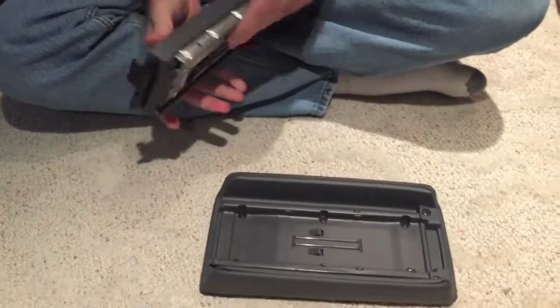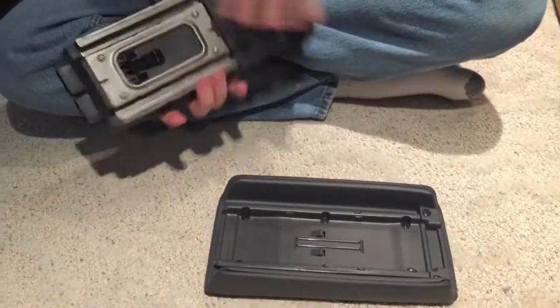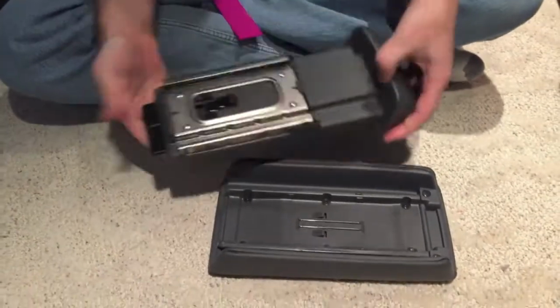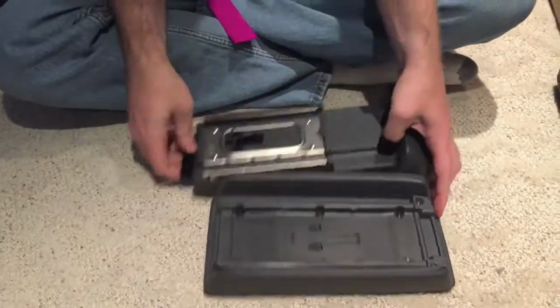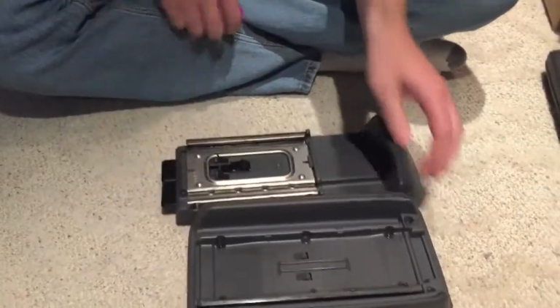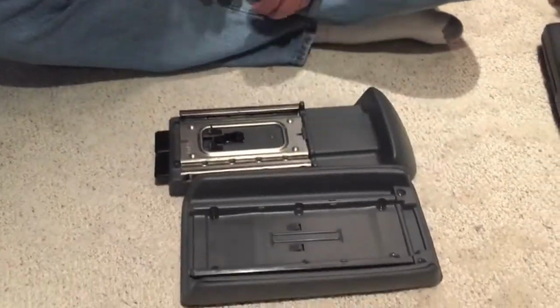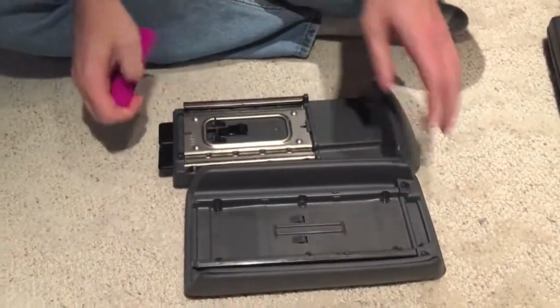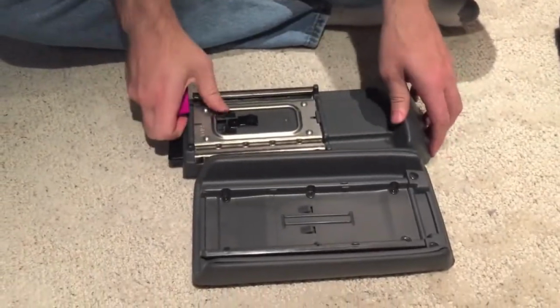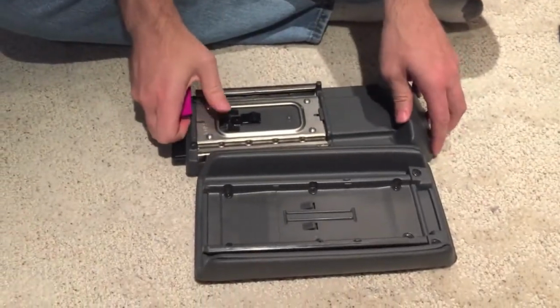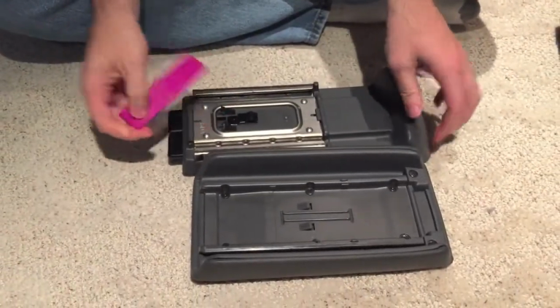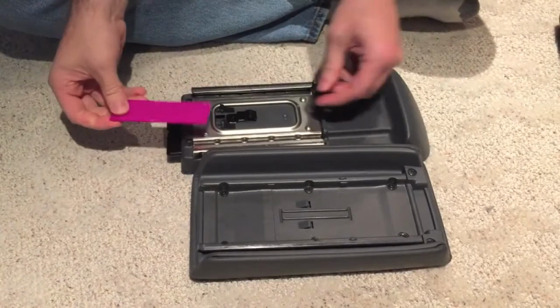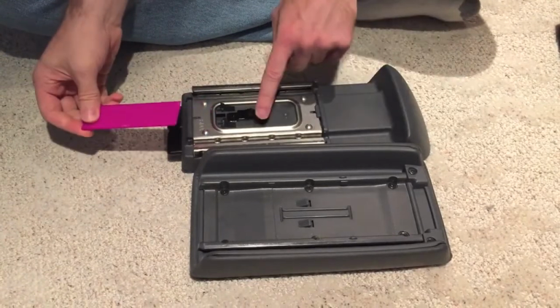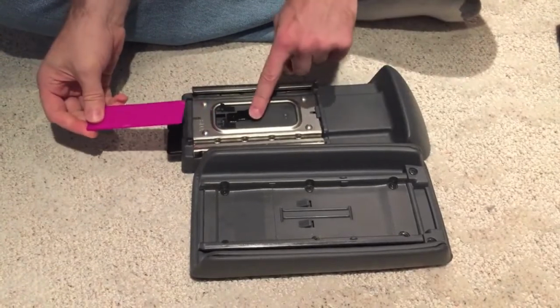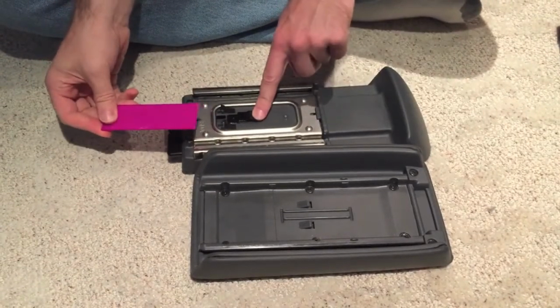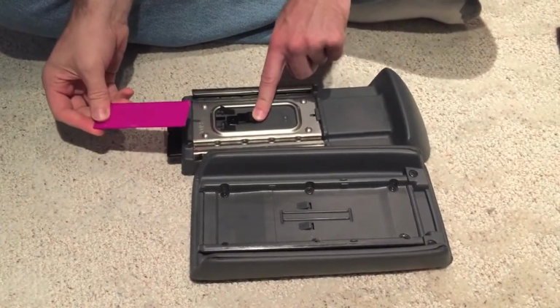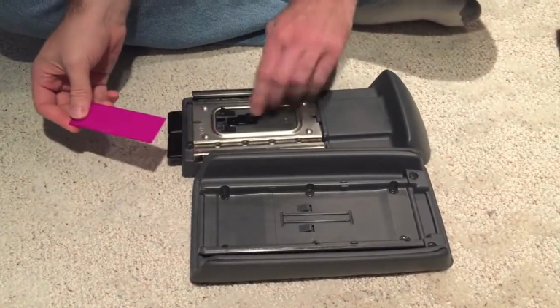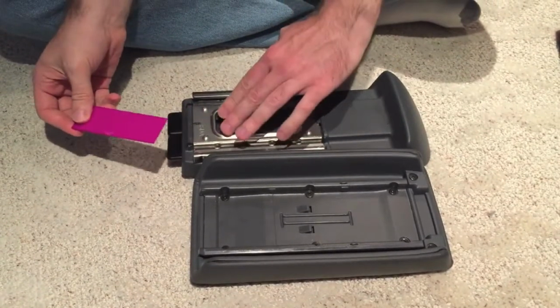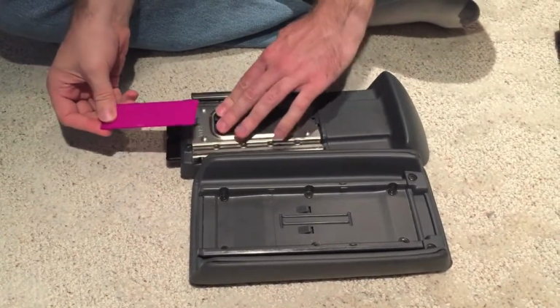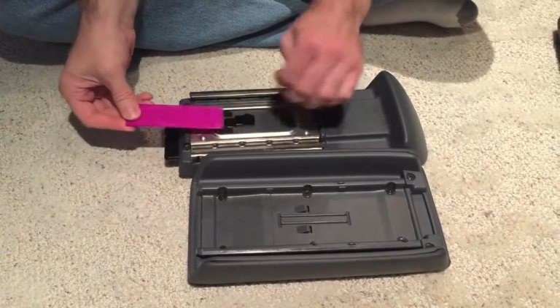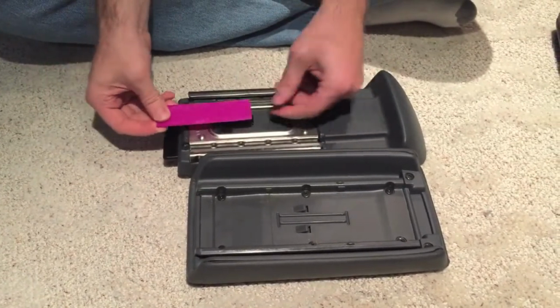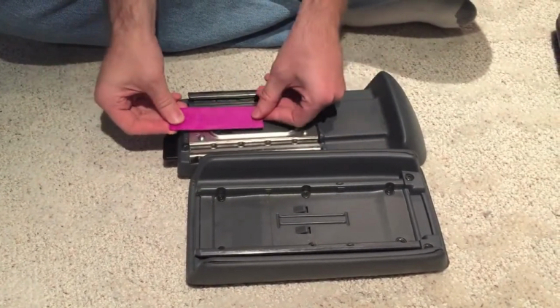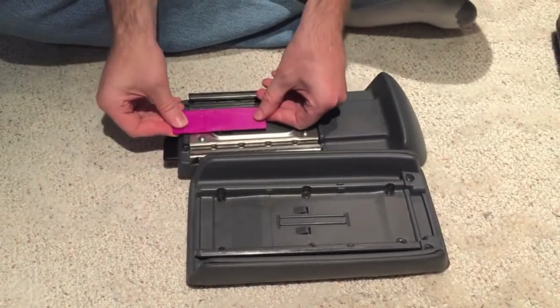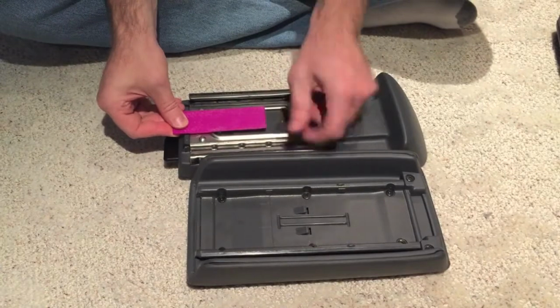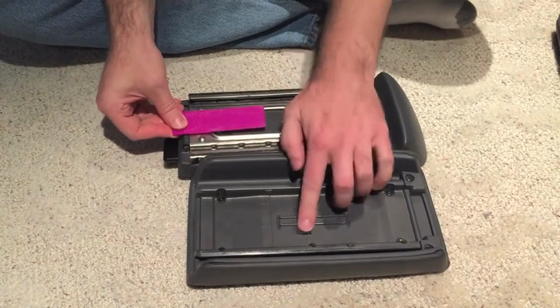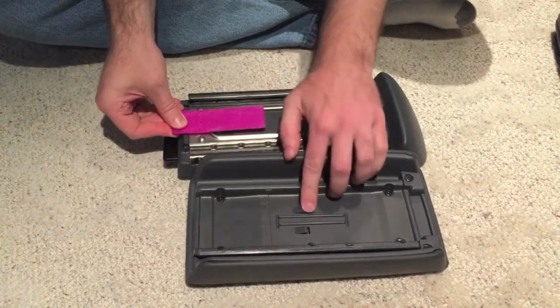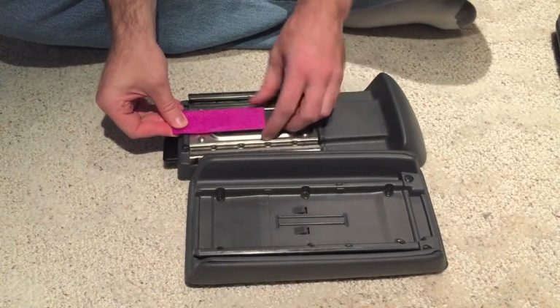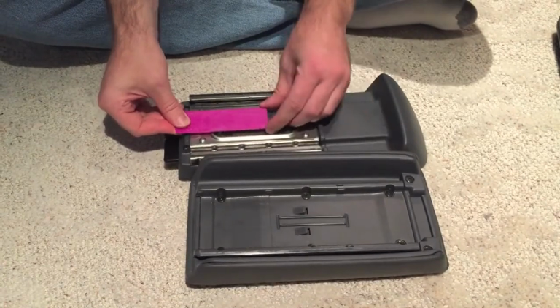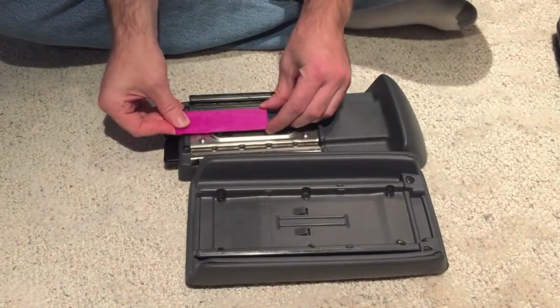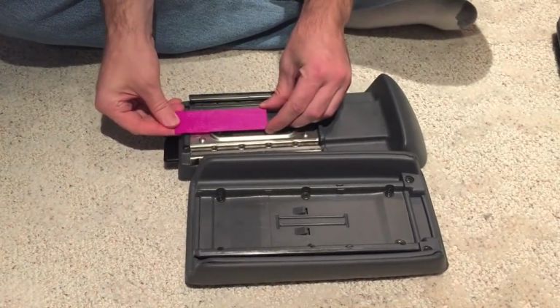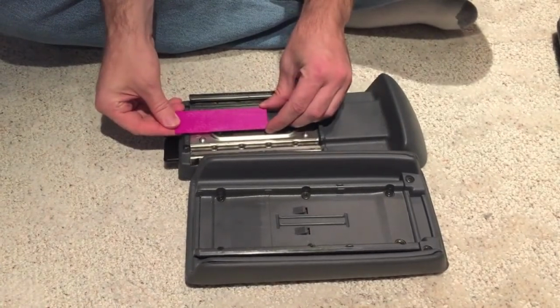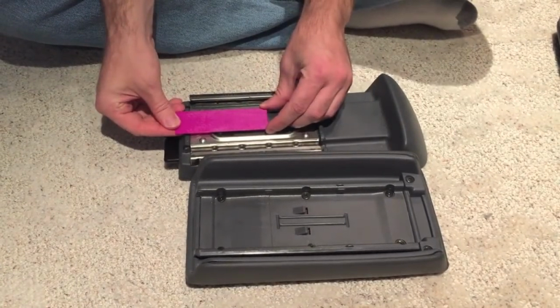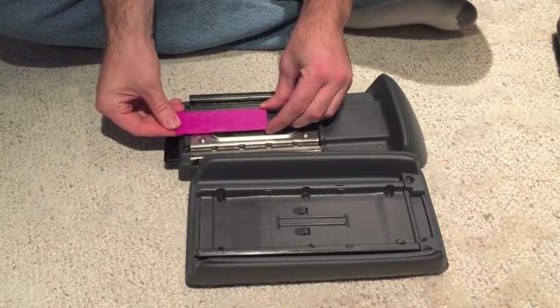You can get an idea of what was going on here. You had to get this one depressed, and you had to get in between these so those tabs can't be engaged.